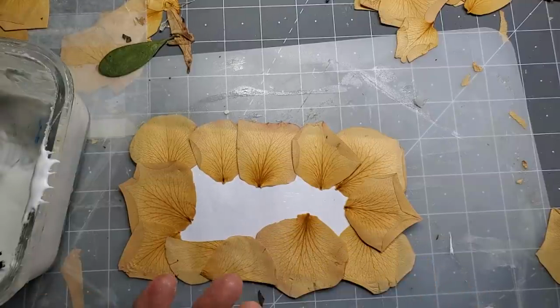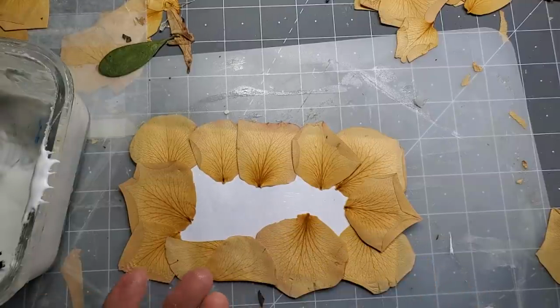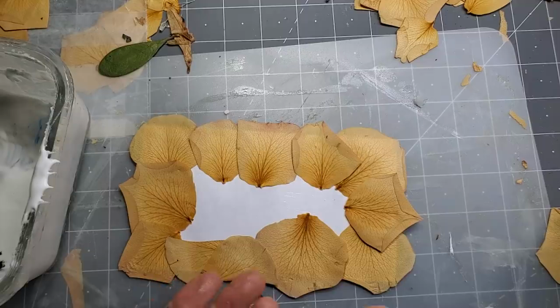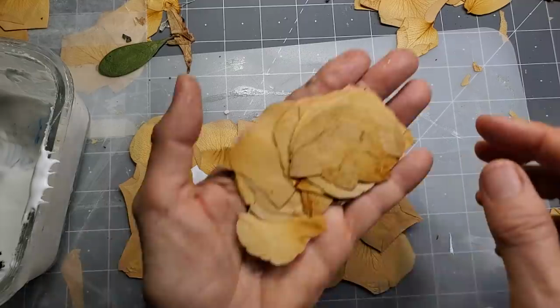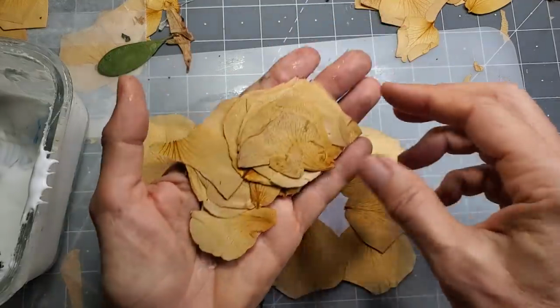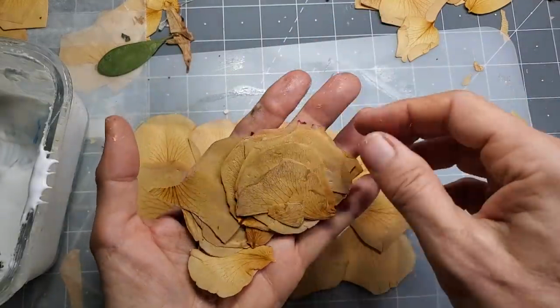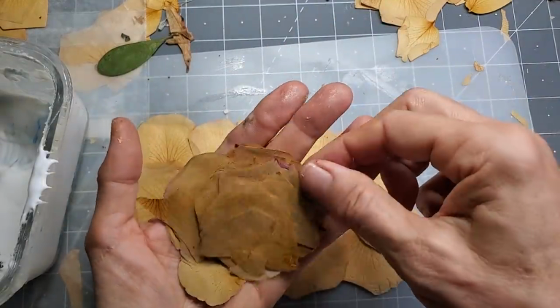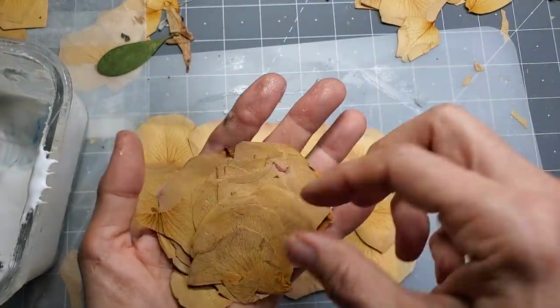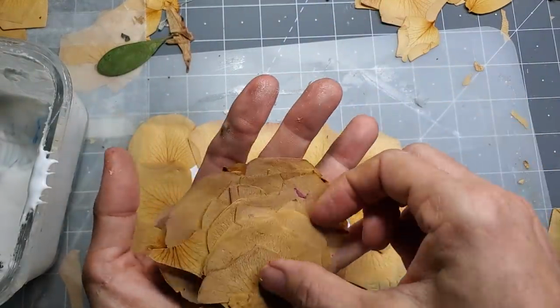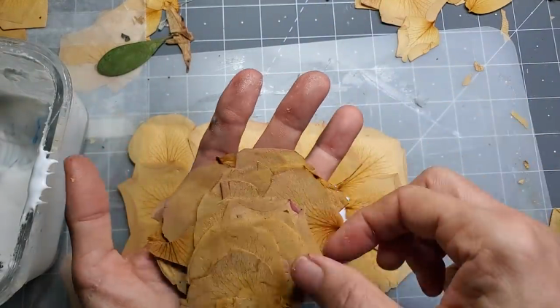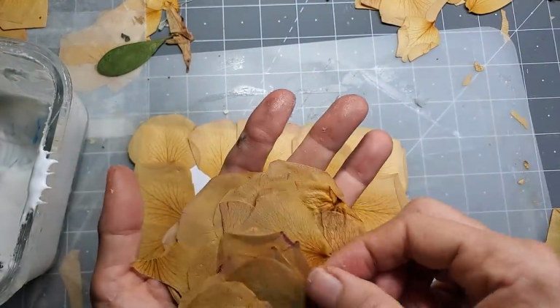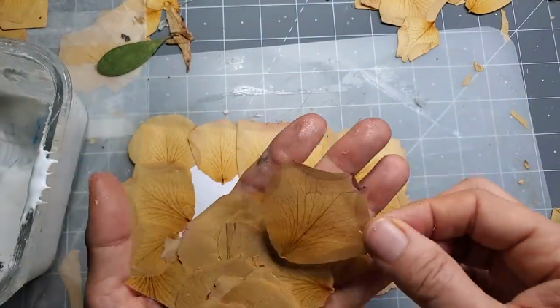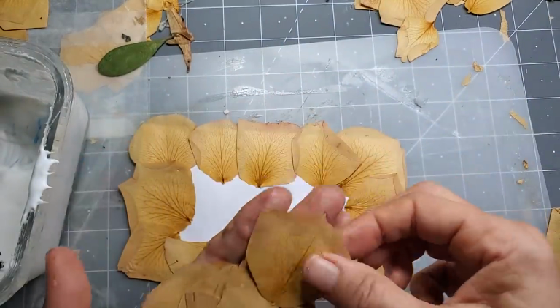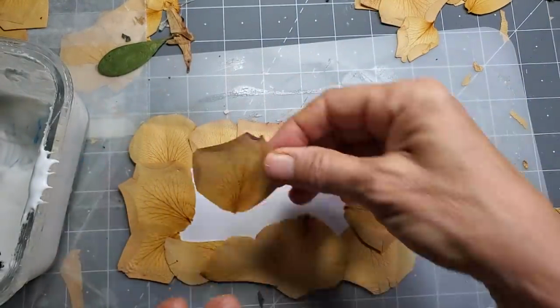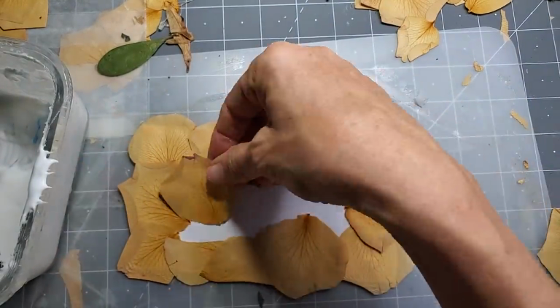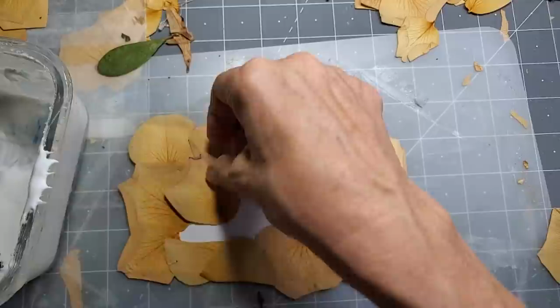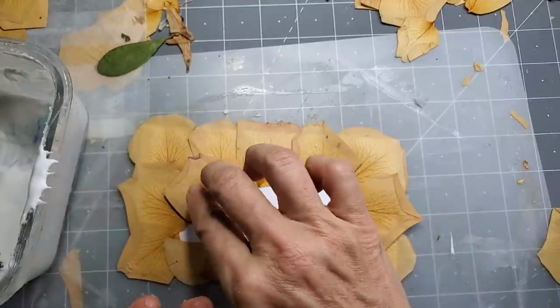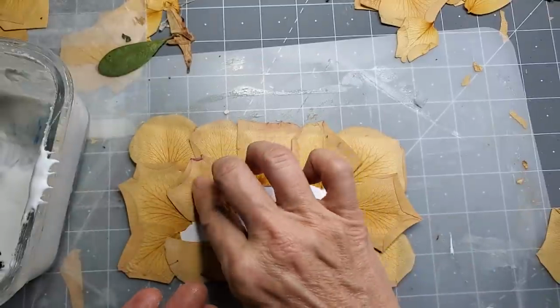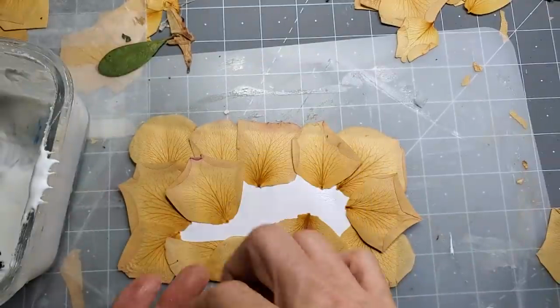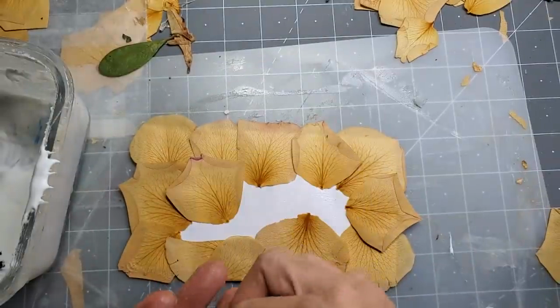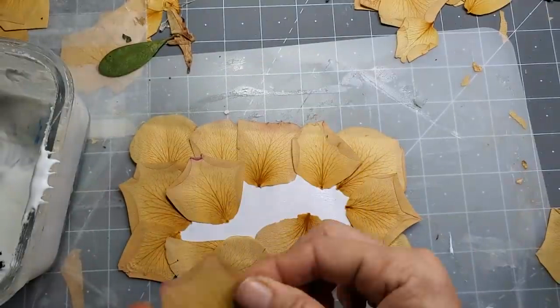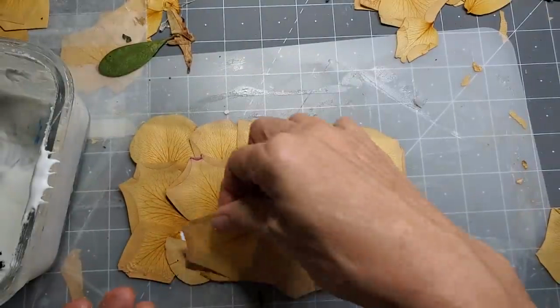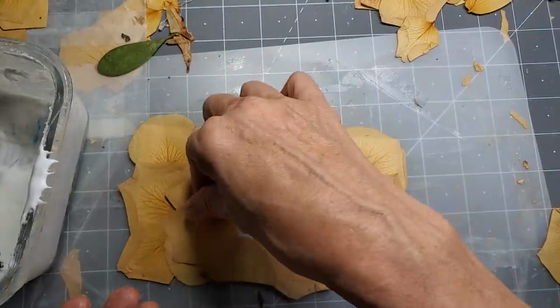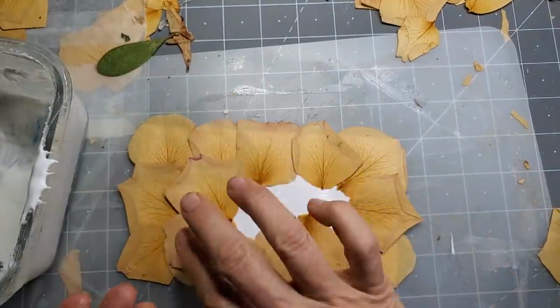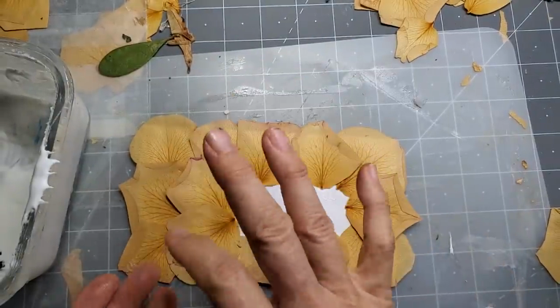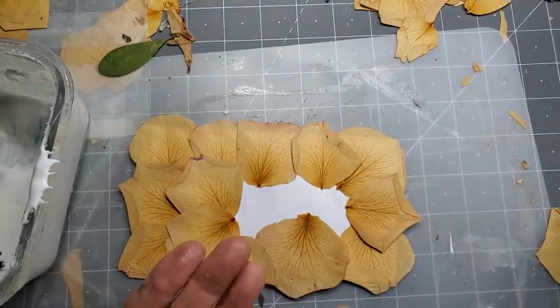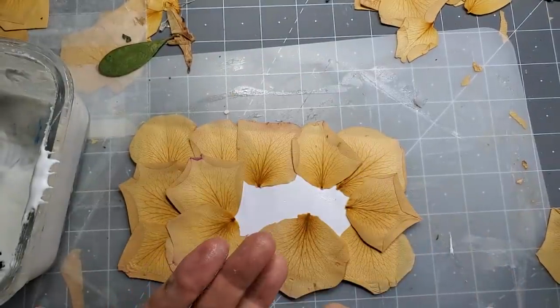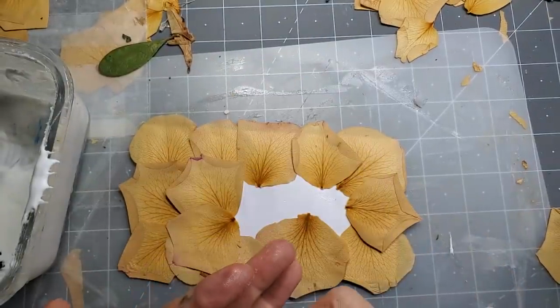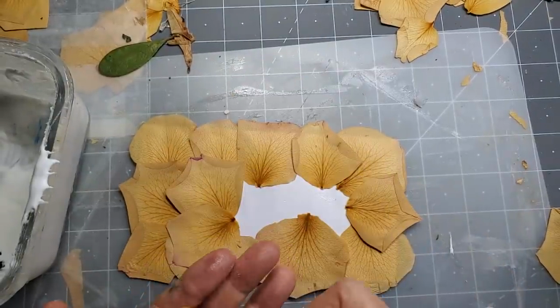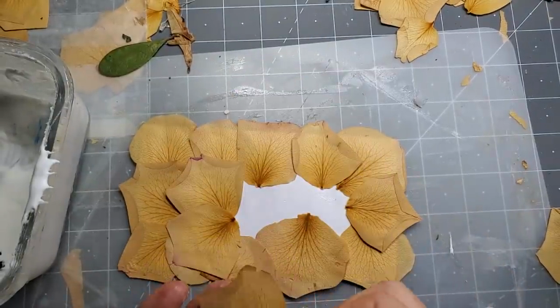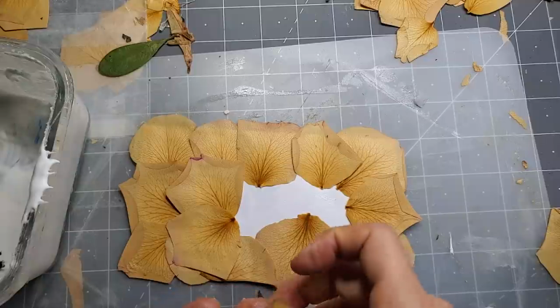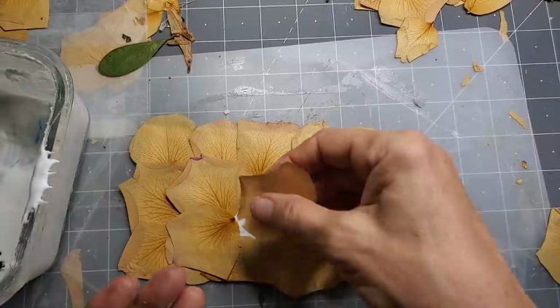Very pretty. Let's see if we can find some cute ones for the center. I should probably have glued under them — oh well, too bad, too late. I'll just glue over everything.